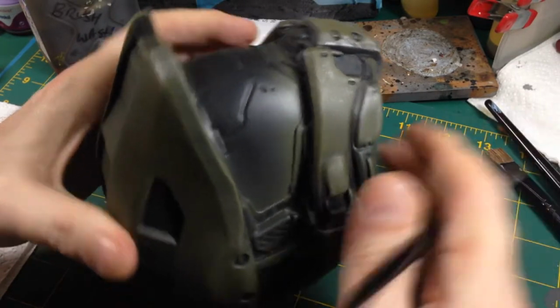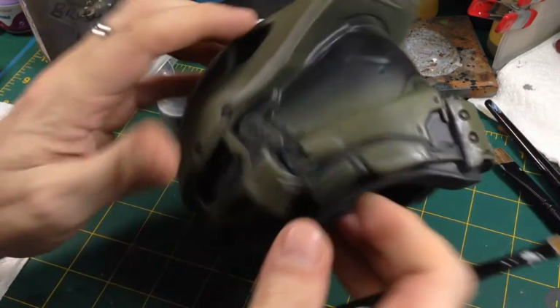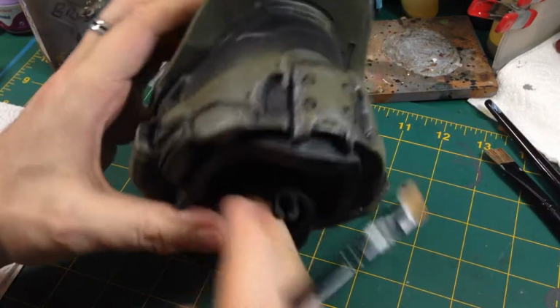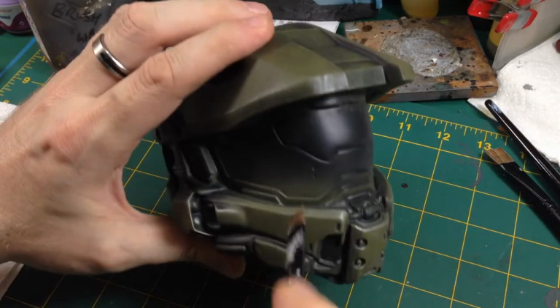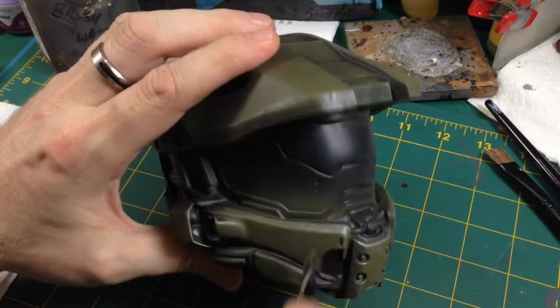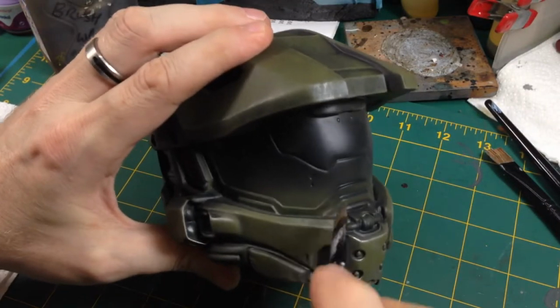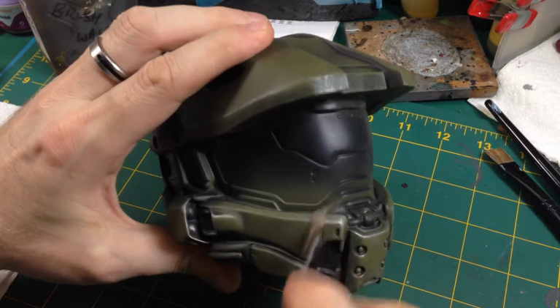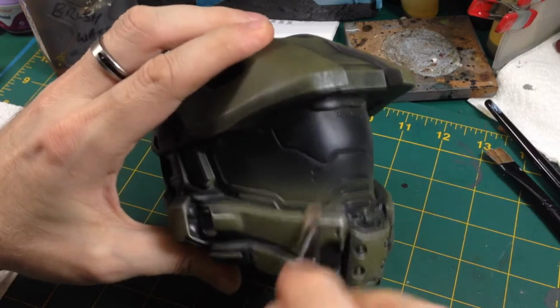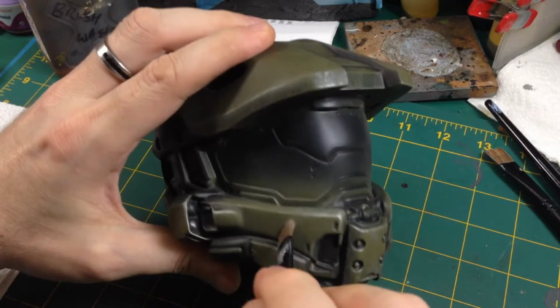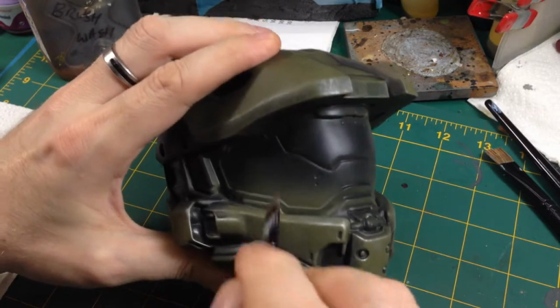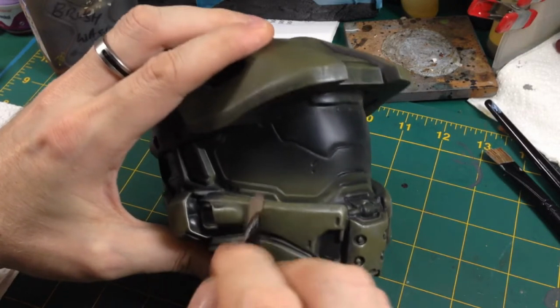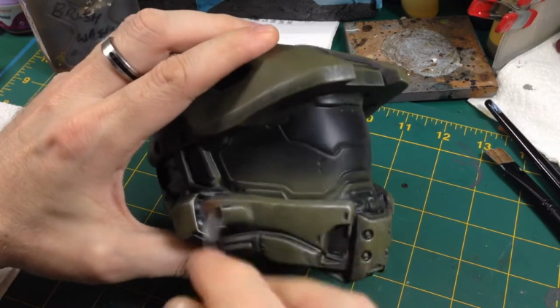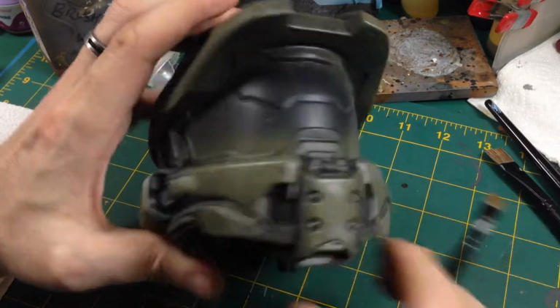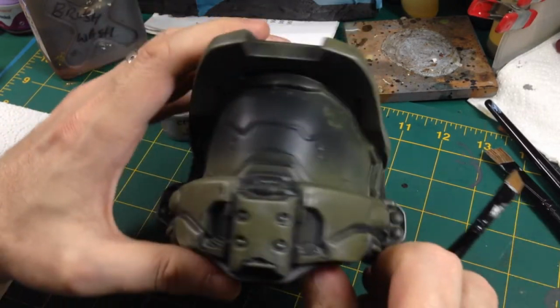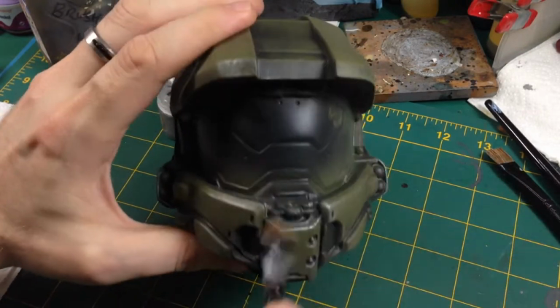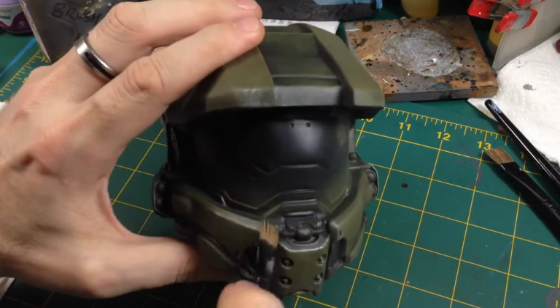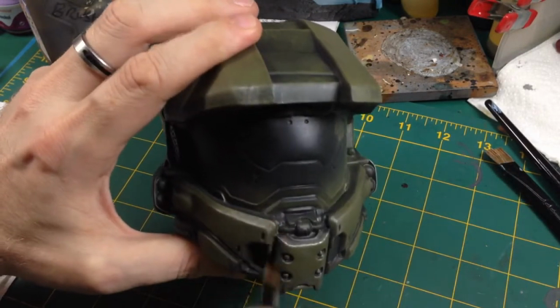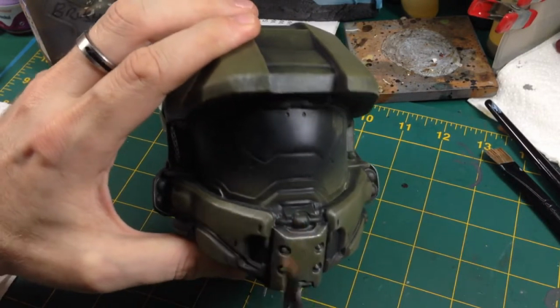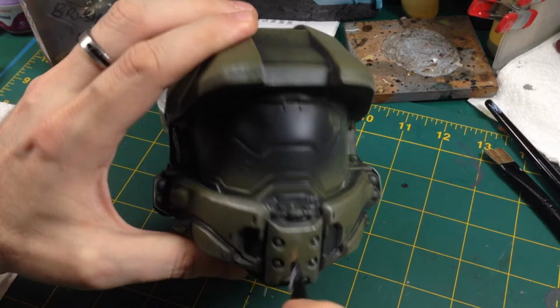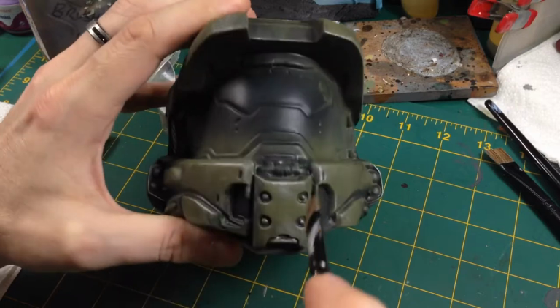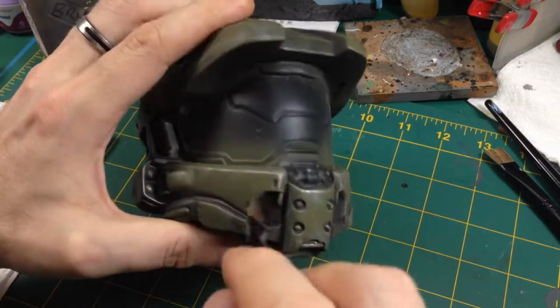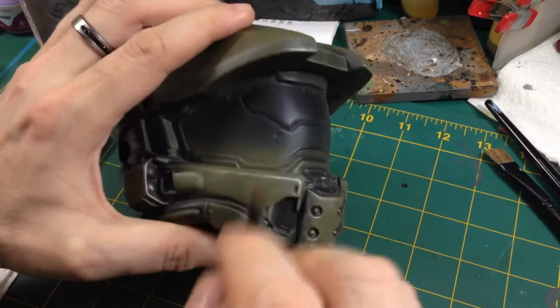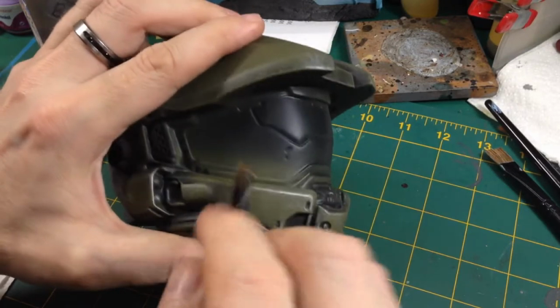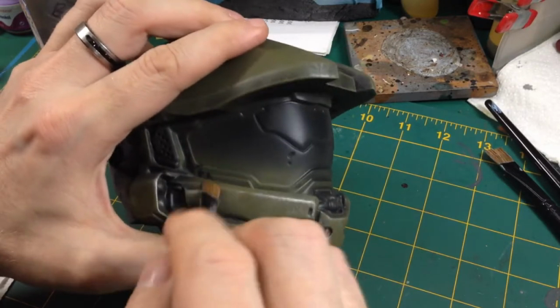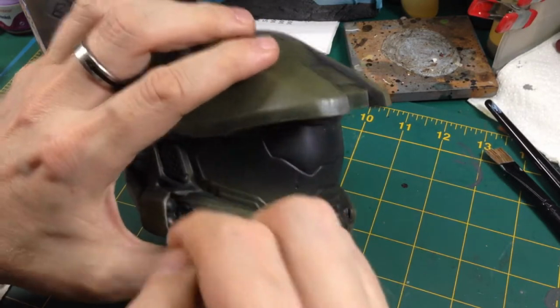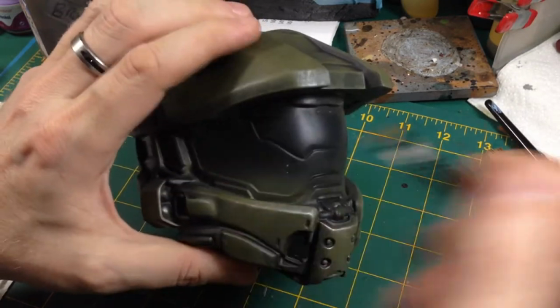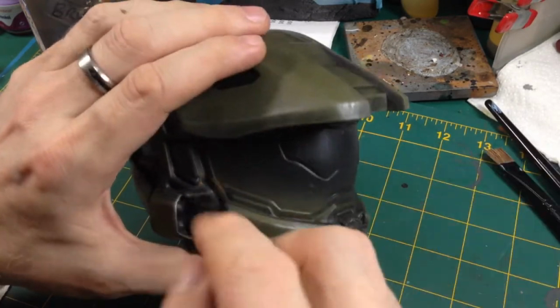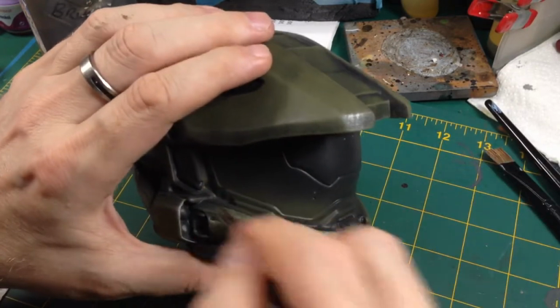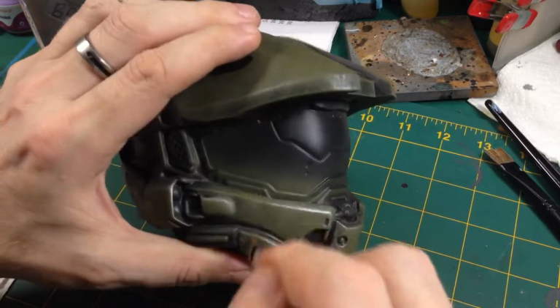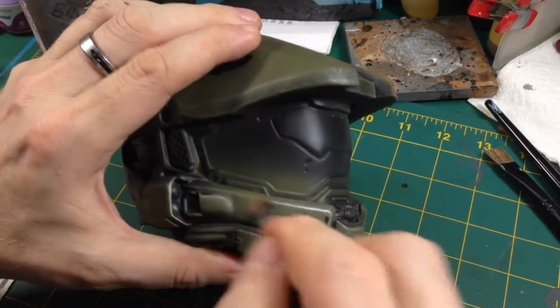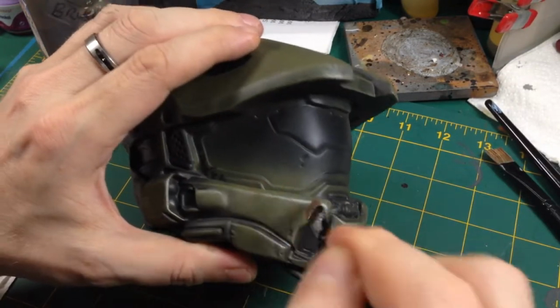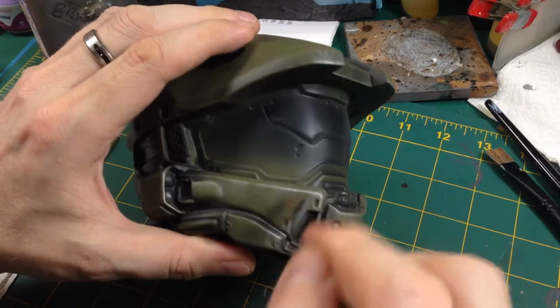Thanks again for watching. Stay tuned for the next episode where we'll get some chipping done - that's probably the last or second-to-last episode. We still need to do the visor which might be an episode all by itself.